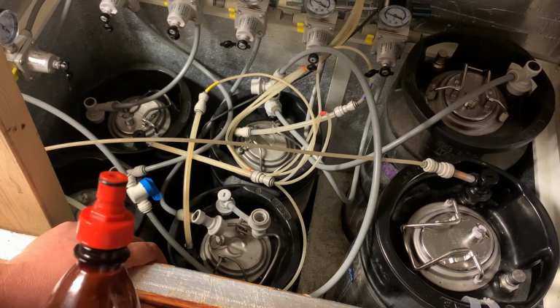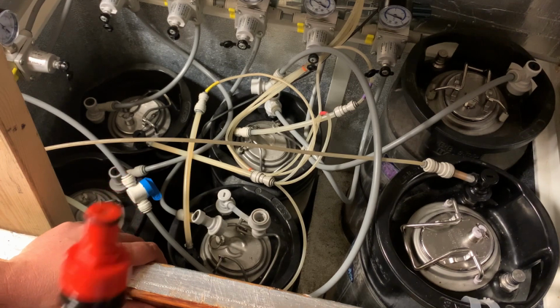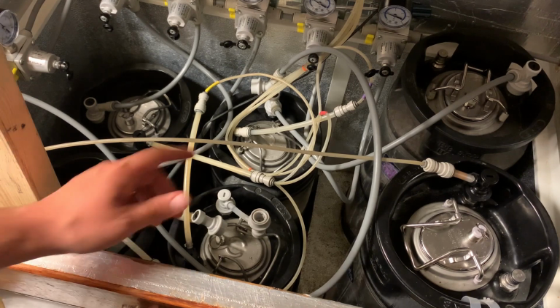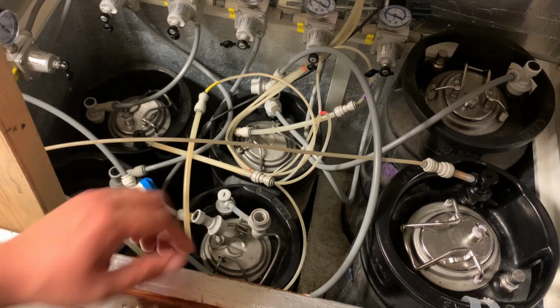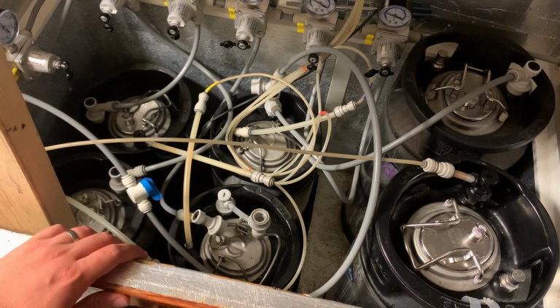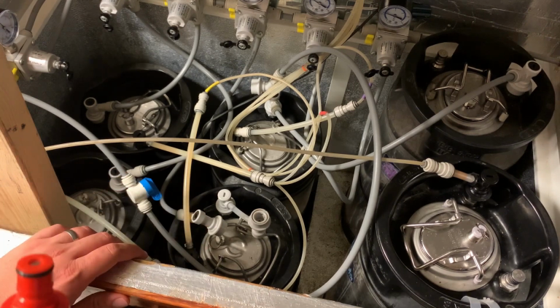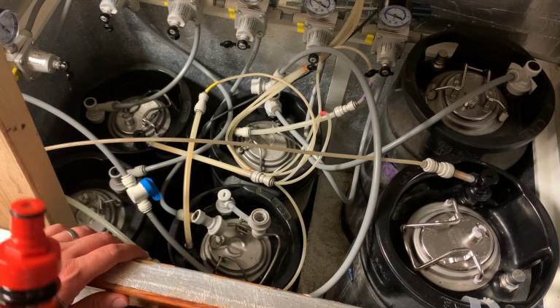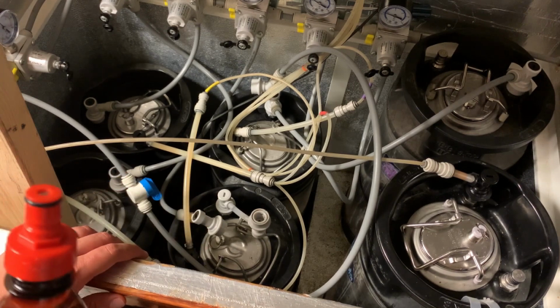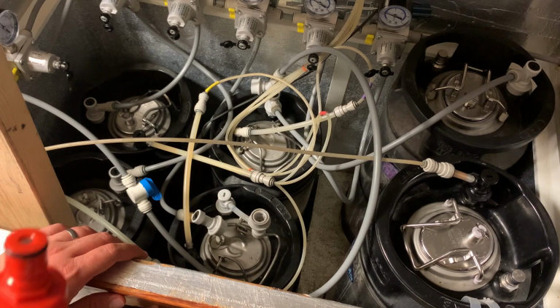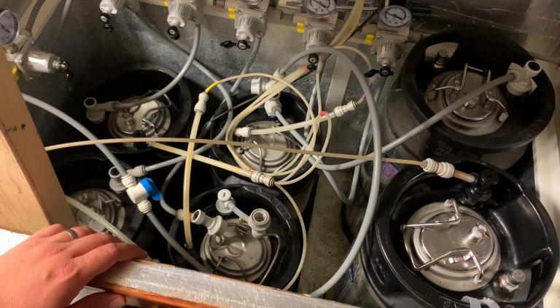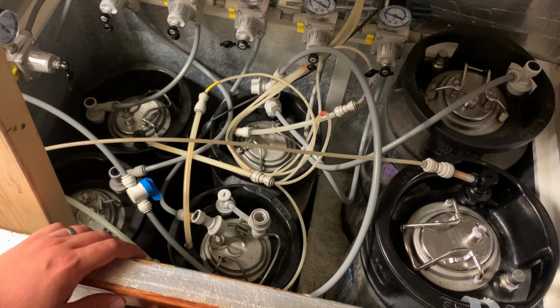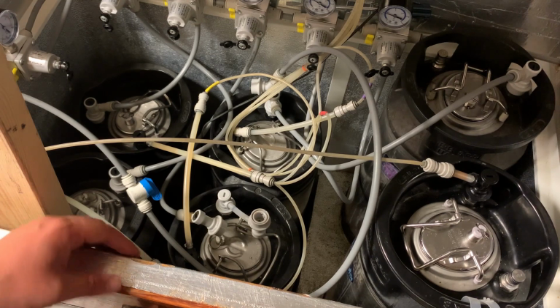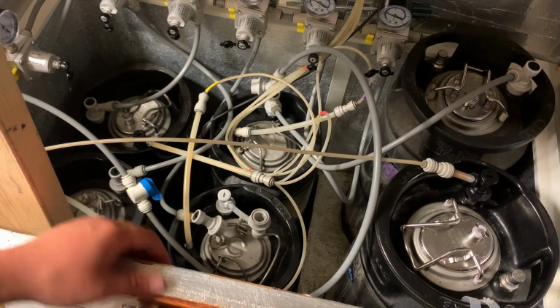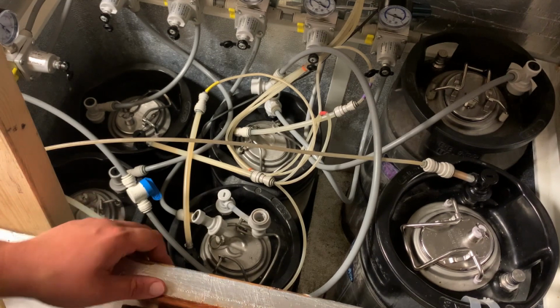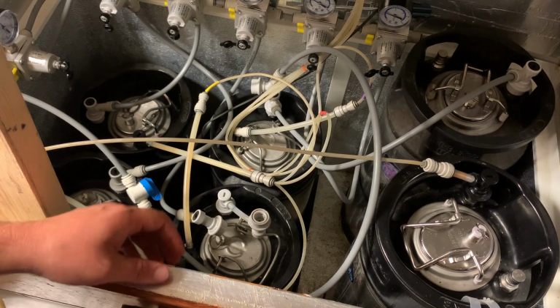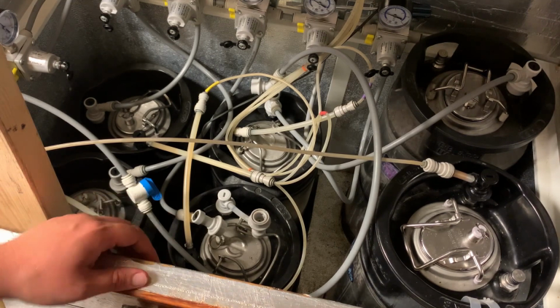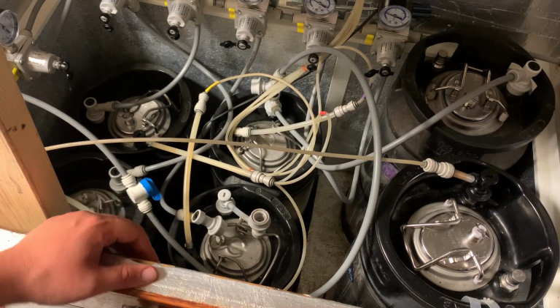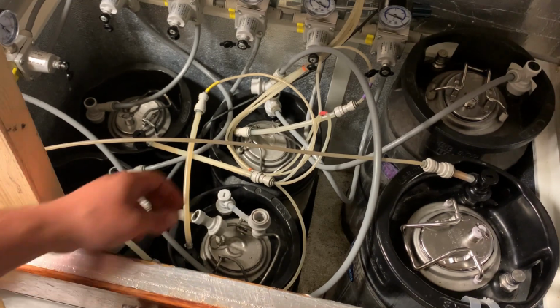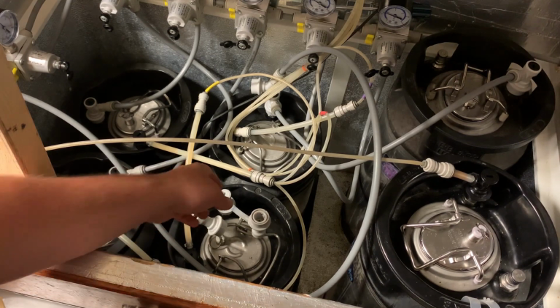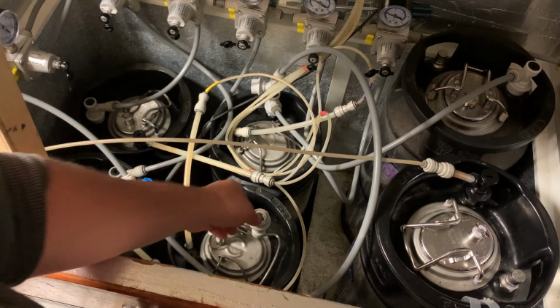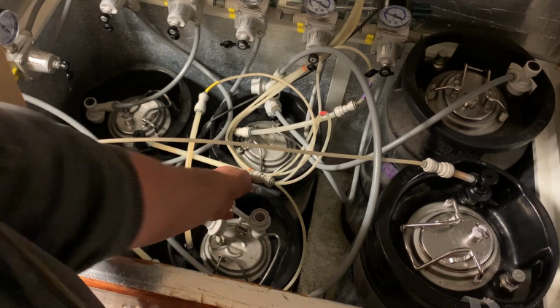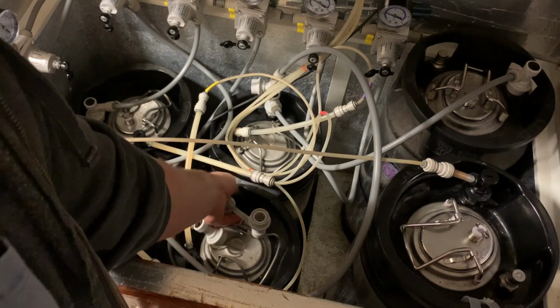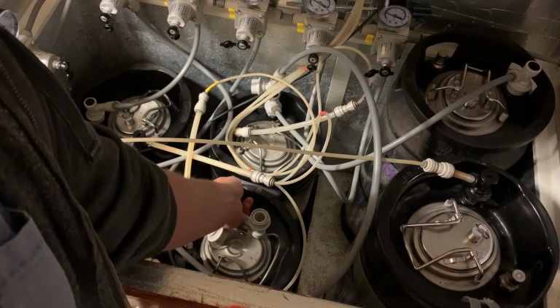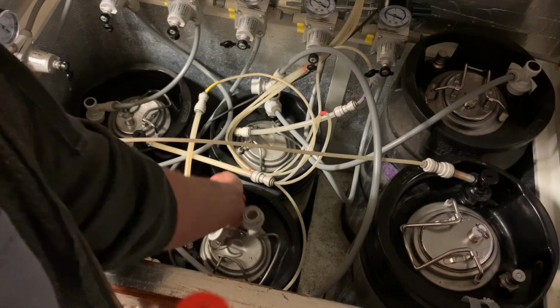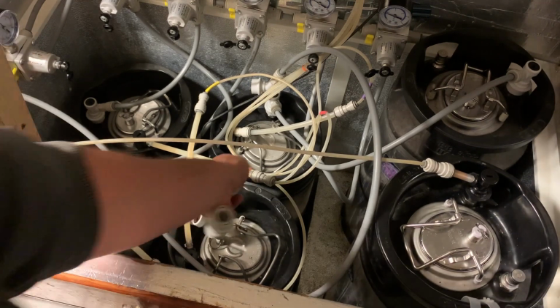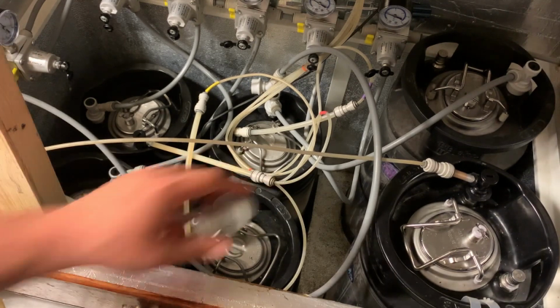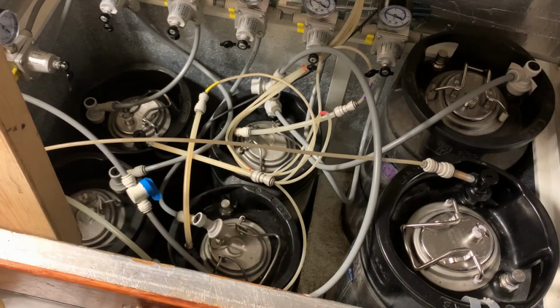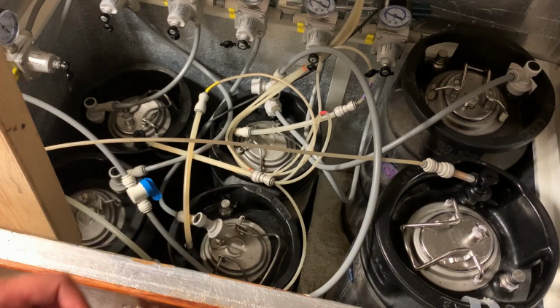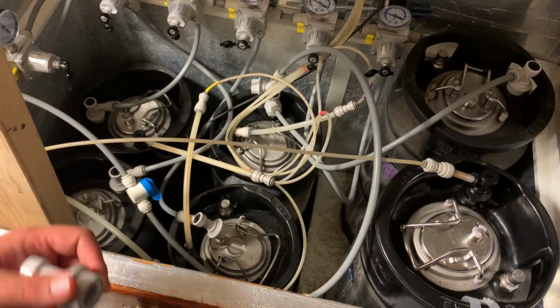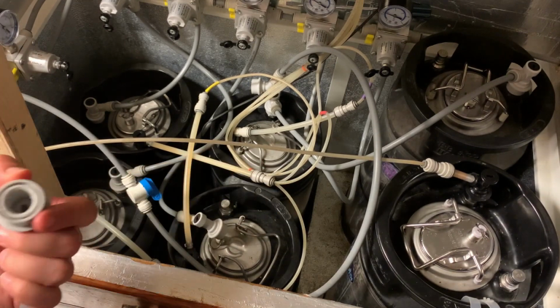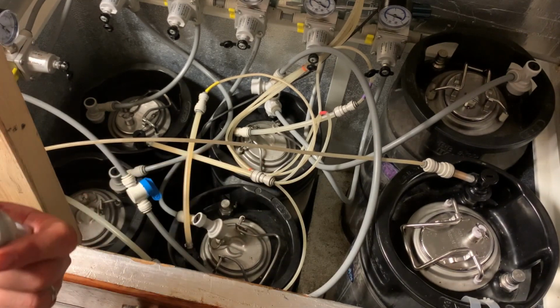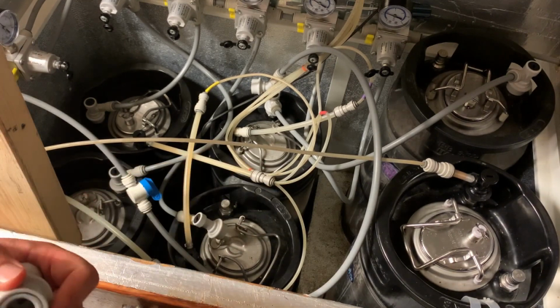Hopefully I might give that keg a gentle swirl. Hopefully now that fining will help it all to drop out and be nice and bright within a few days. Let me know what you think of that. Hopefully that might be helpful to some of you.